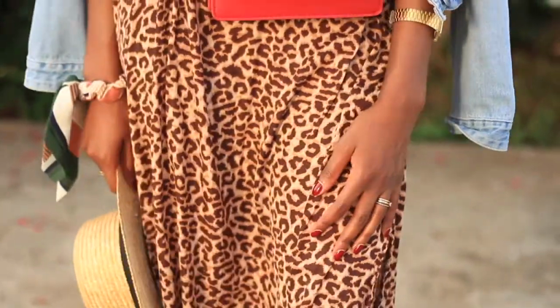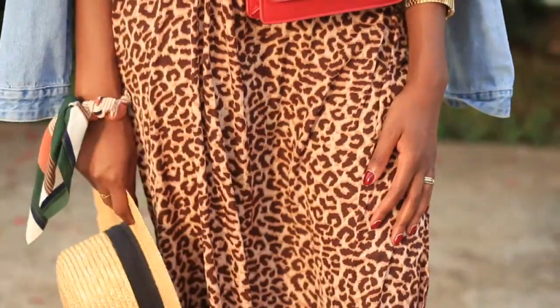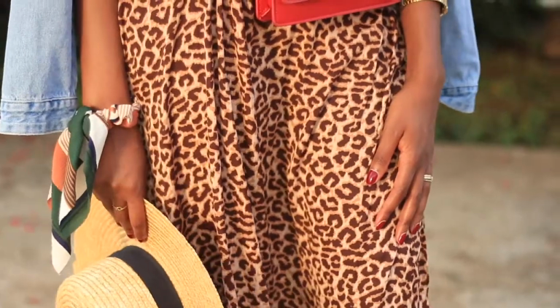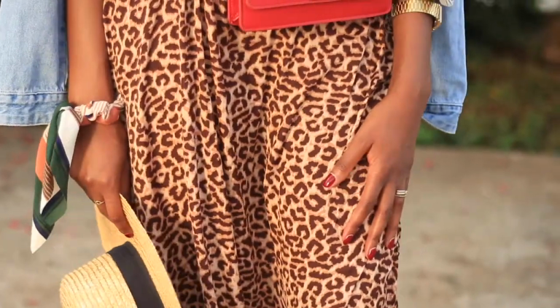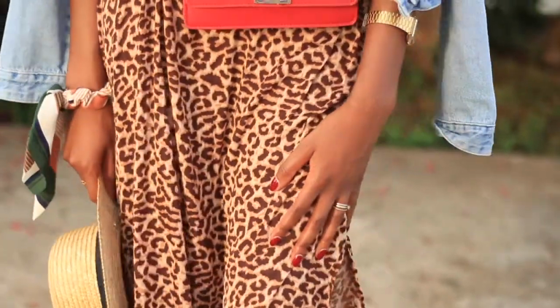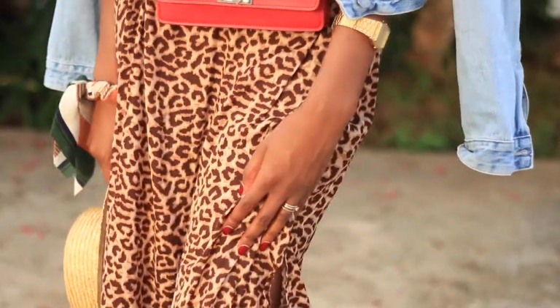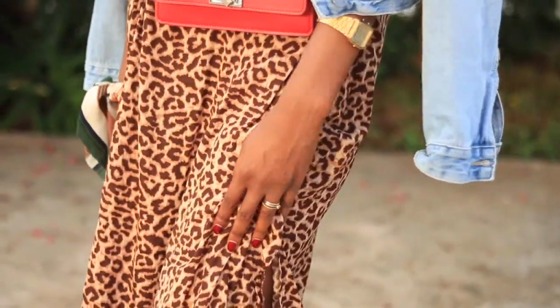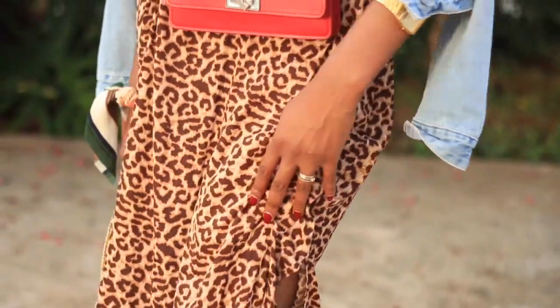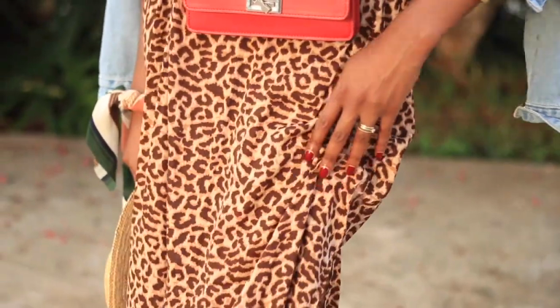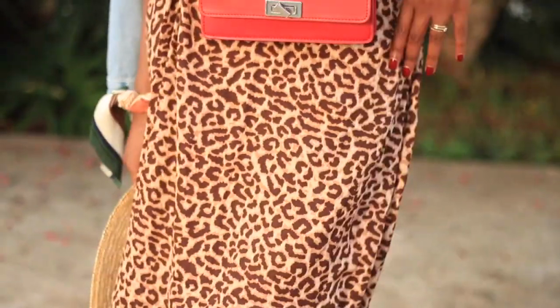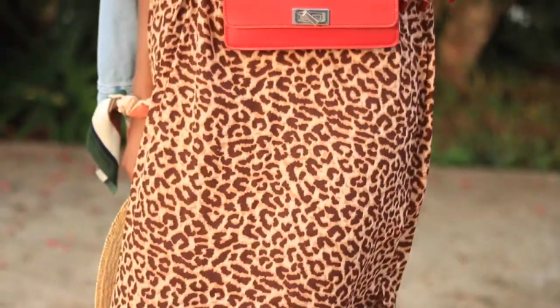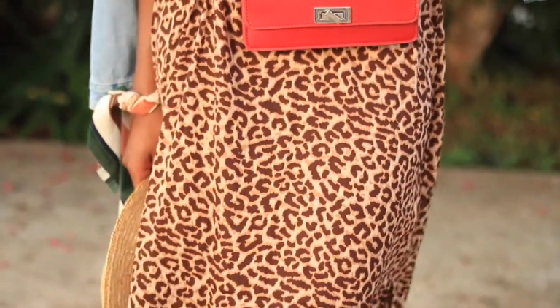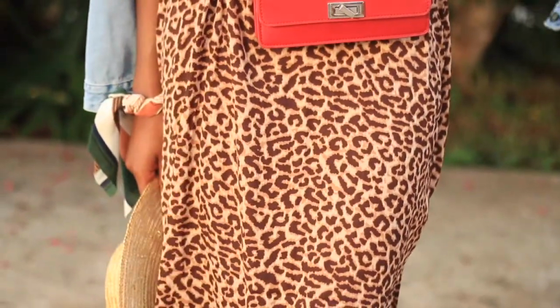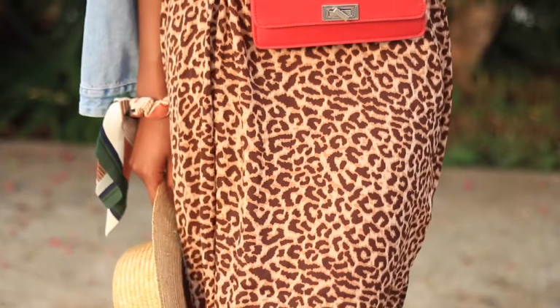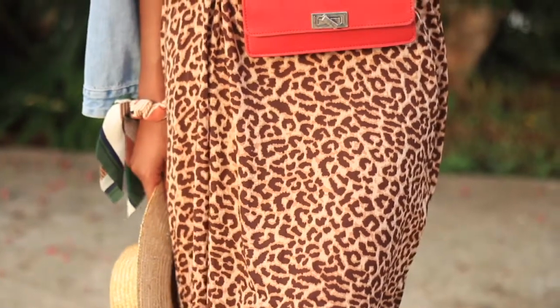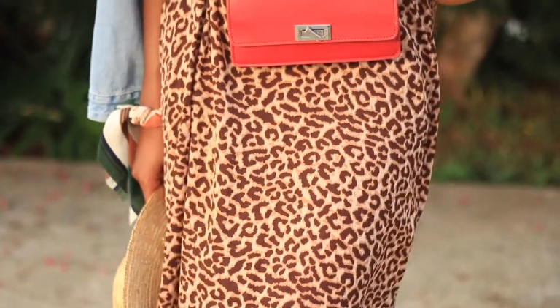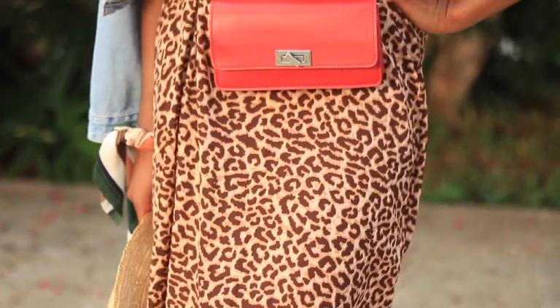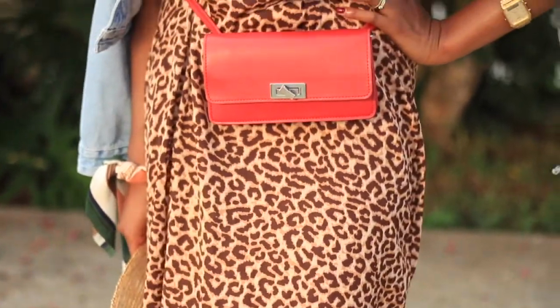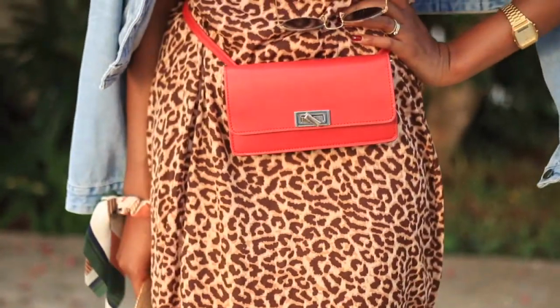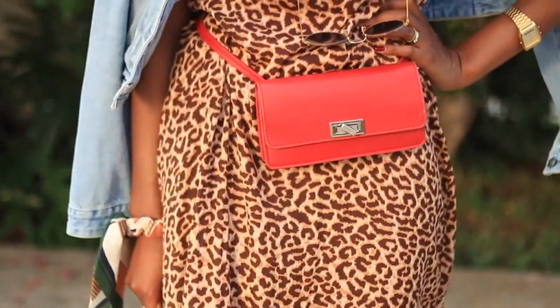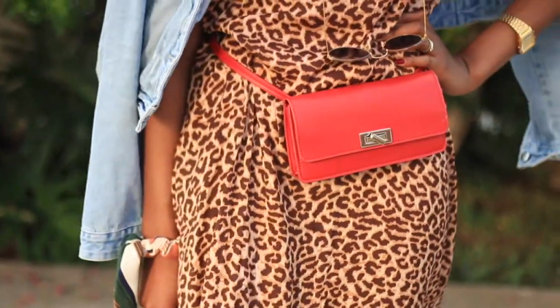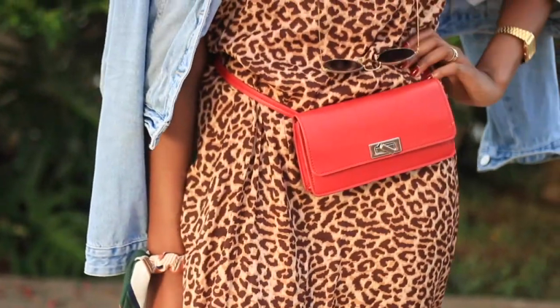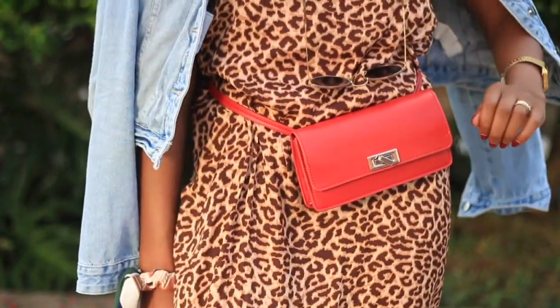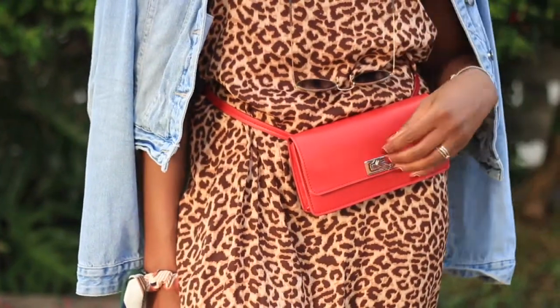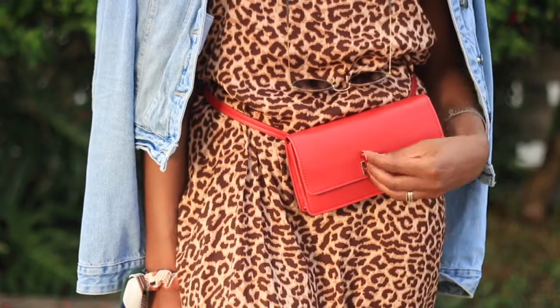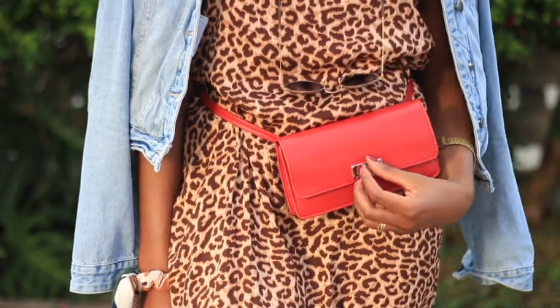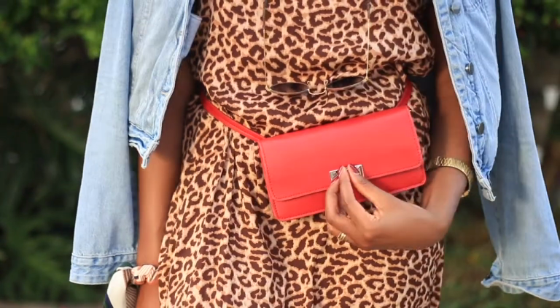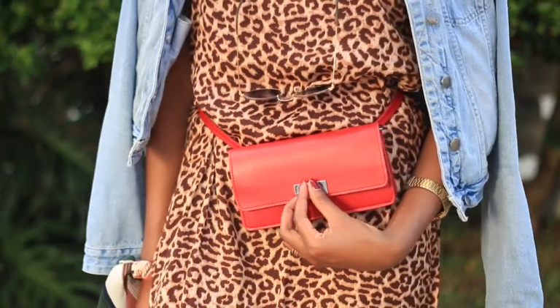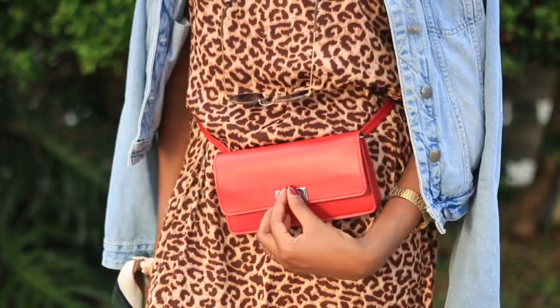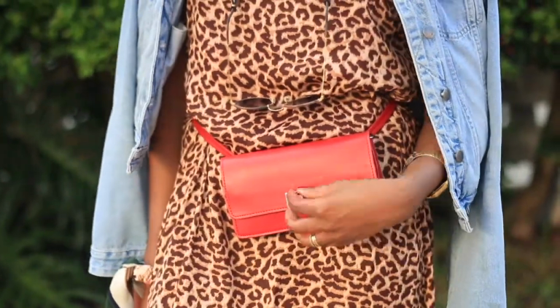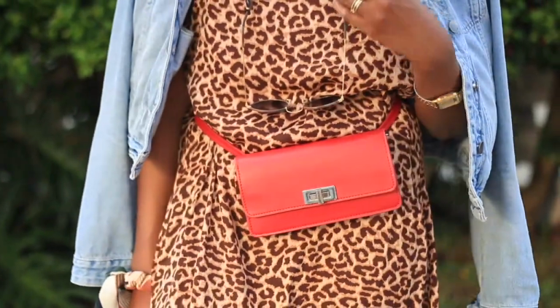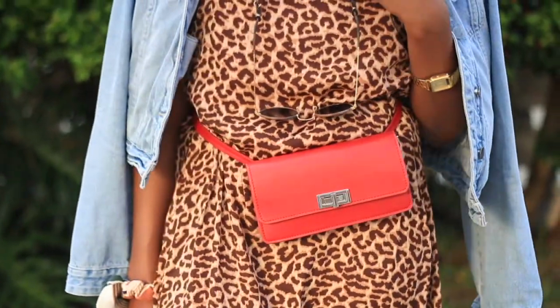How to be stylish yet practical and comfortable while traveling. I received a lot of positive reviews after I posted these looks on Instagram, and I thought I would show you how I style my airport looks.